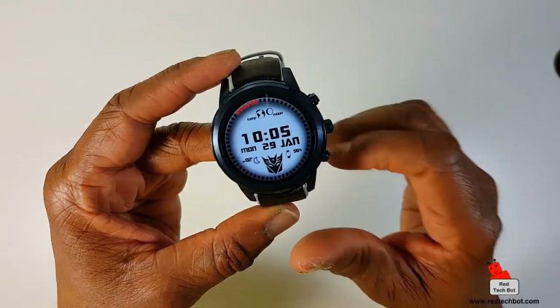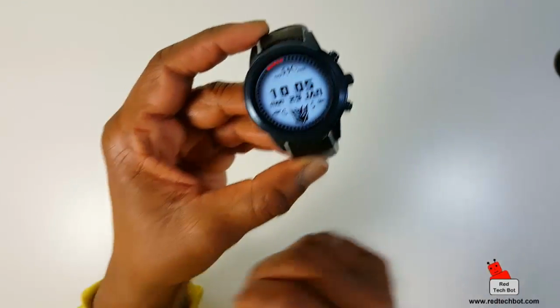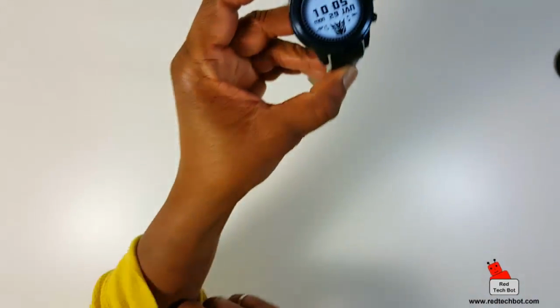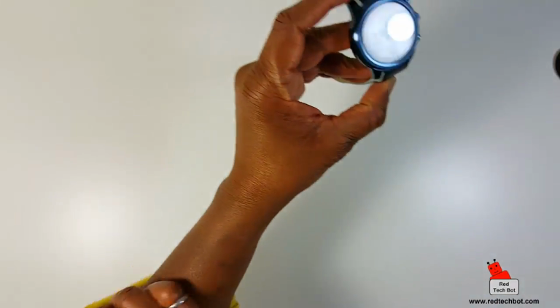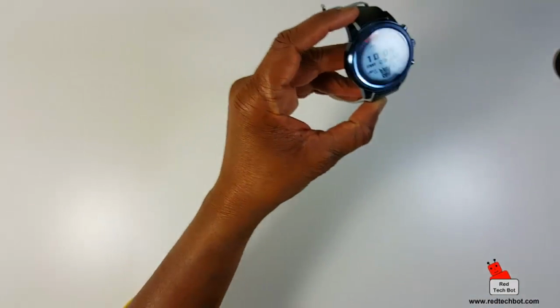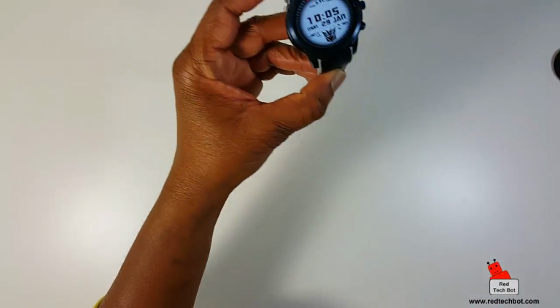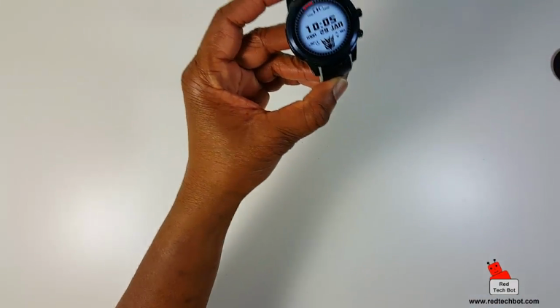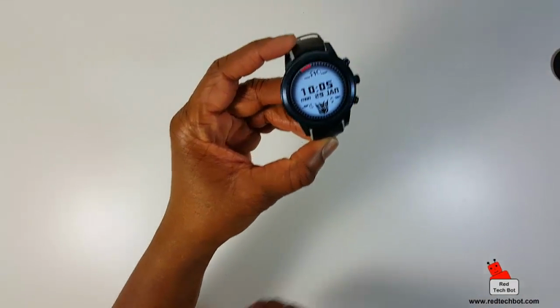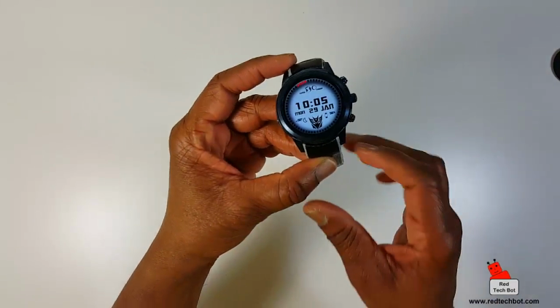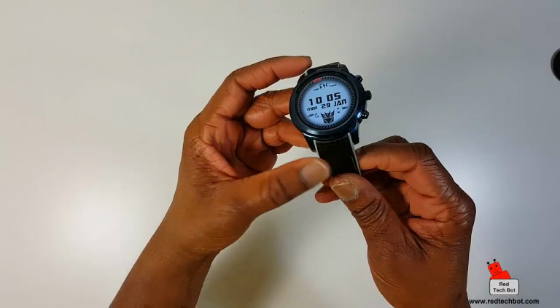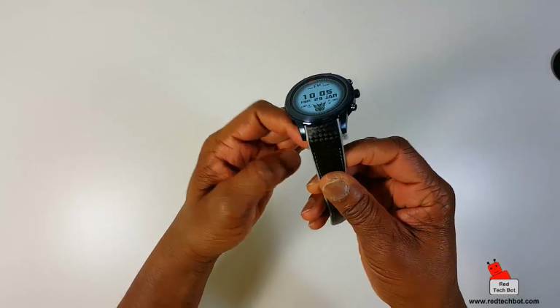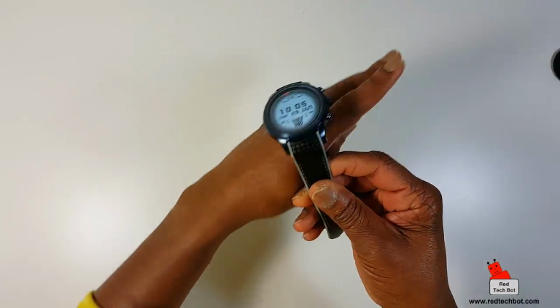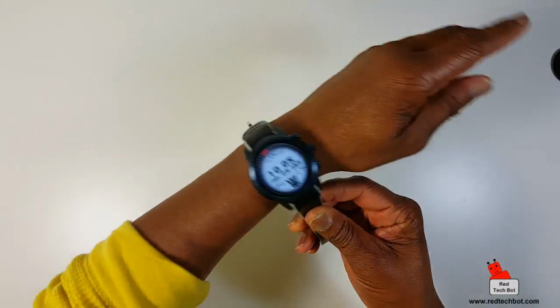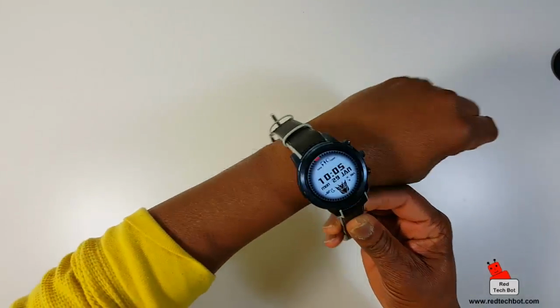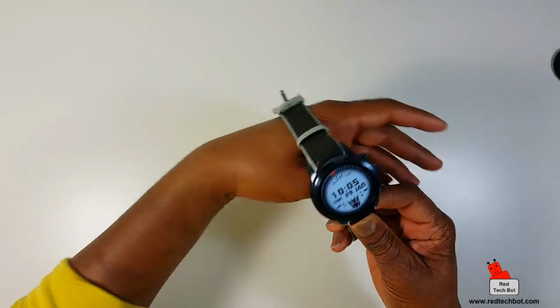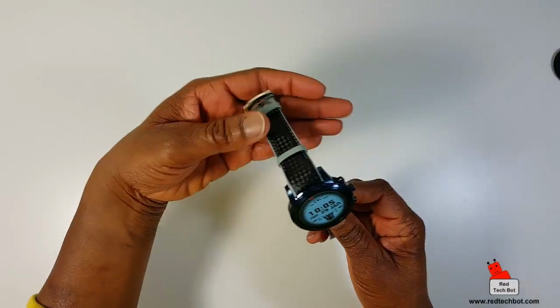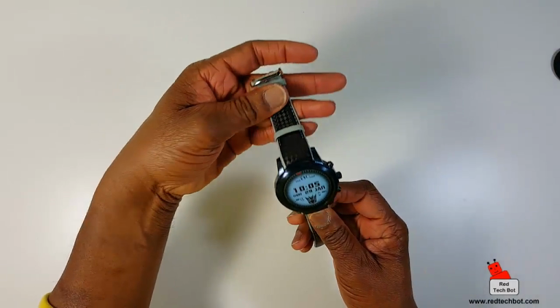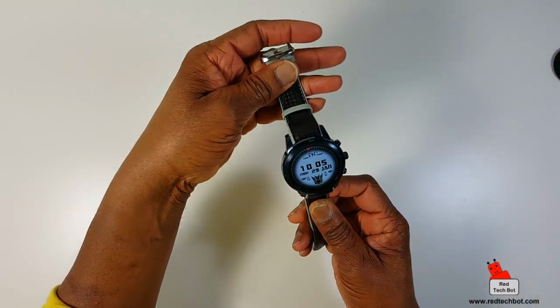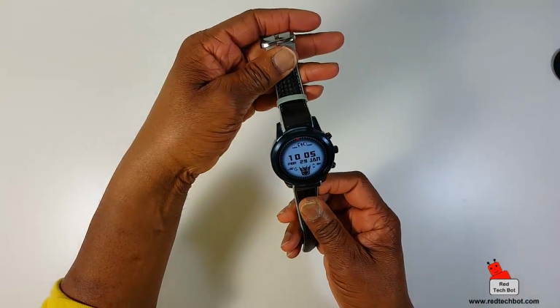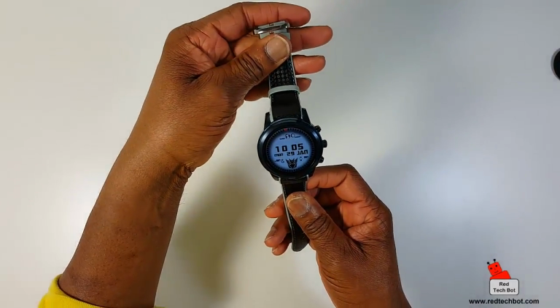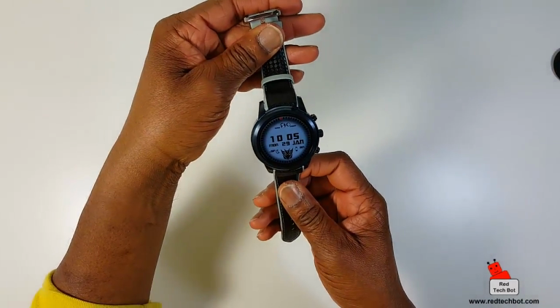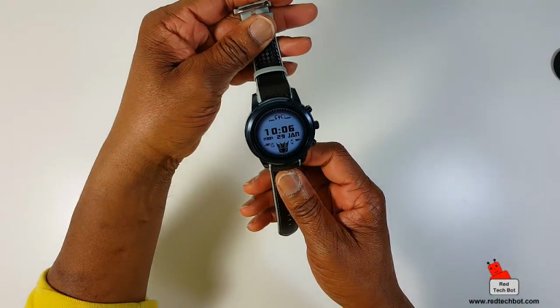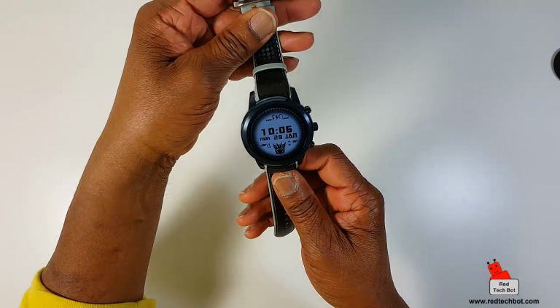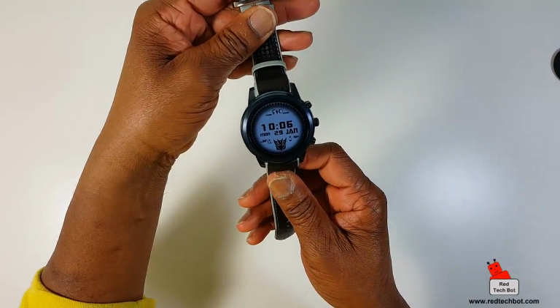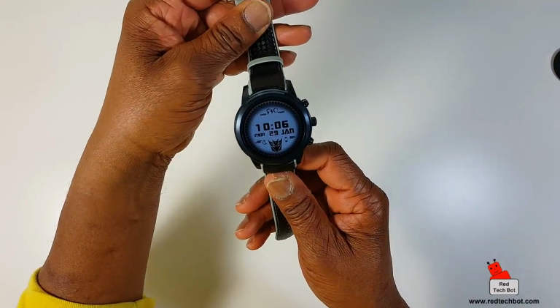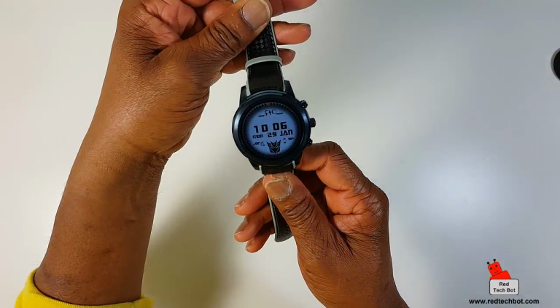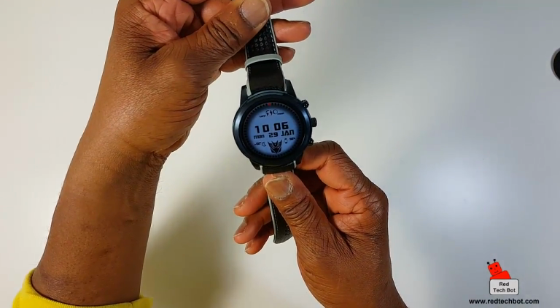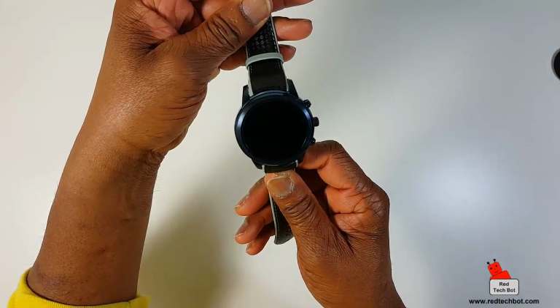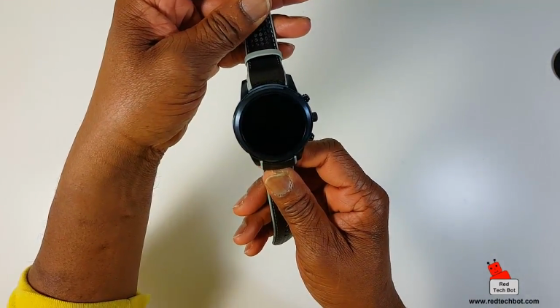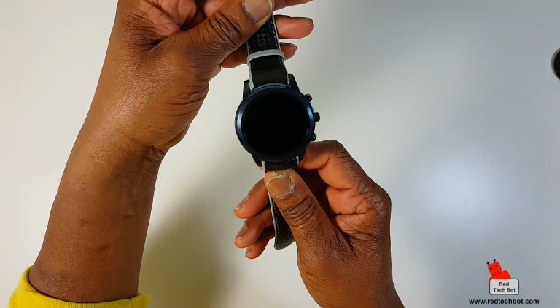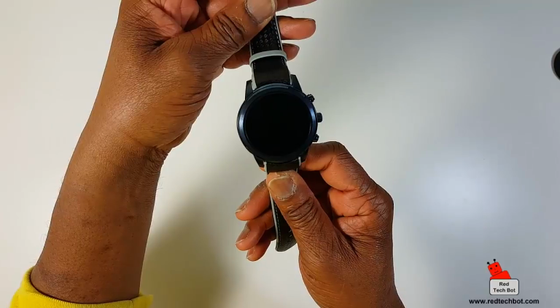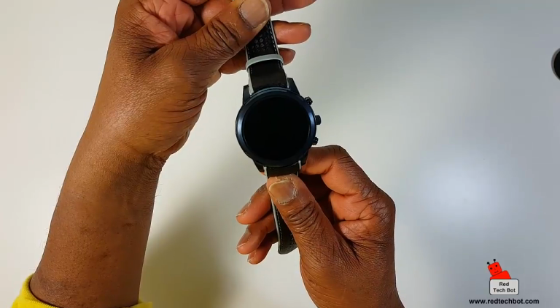When it comes to sensors, it has a pedometer, a heart rate monitor, GPS, and a G-sensor as well.